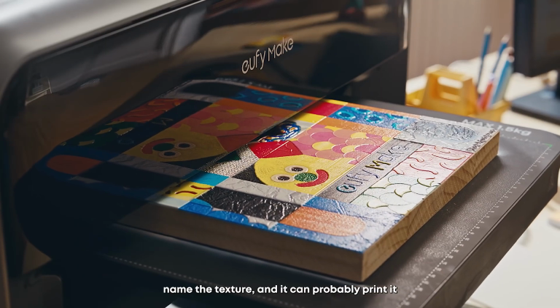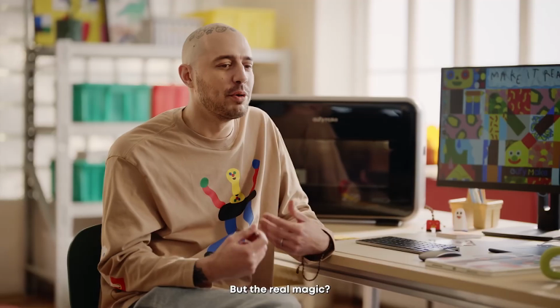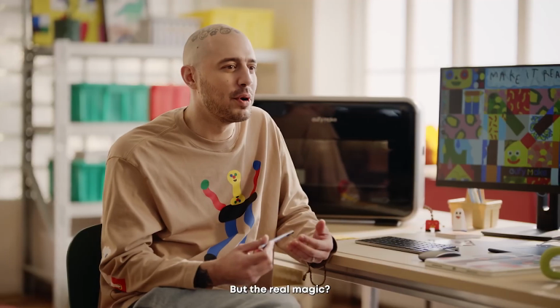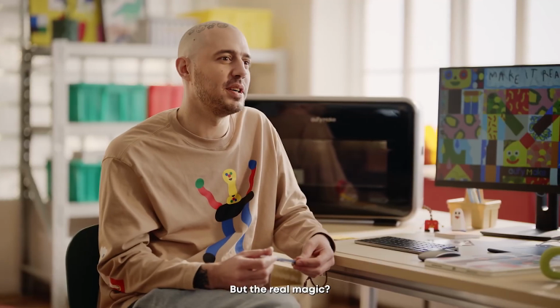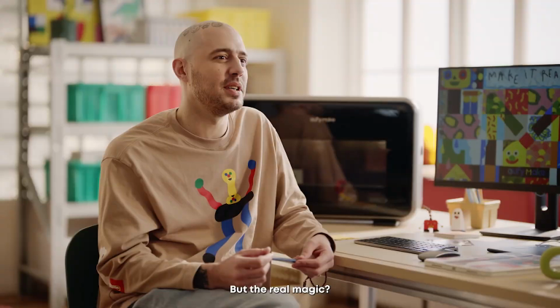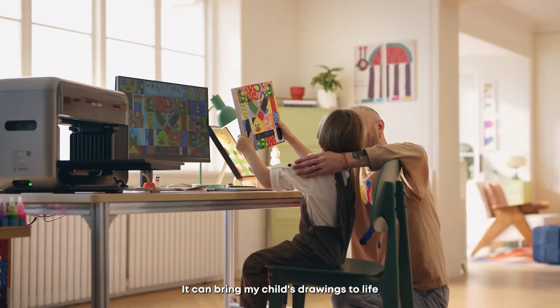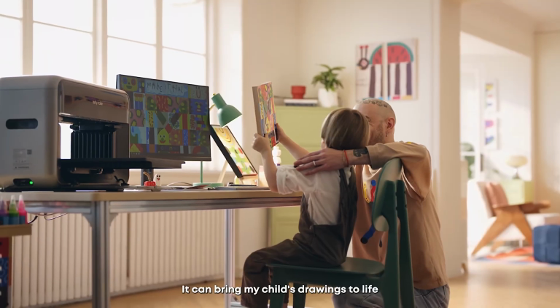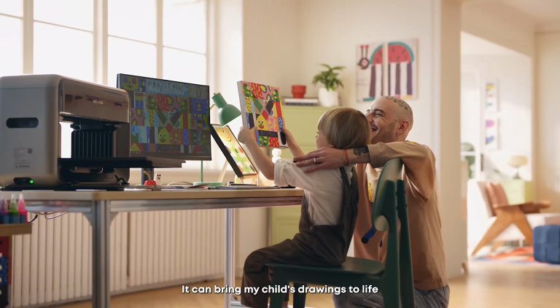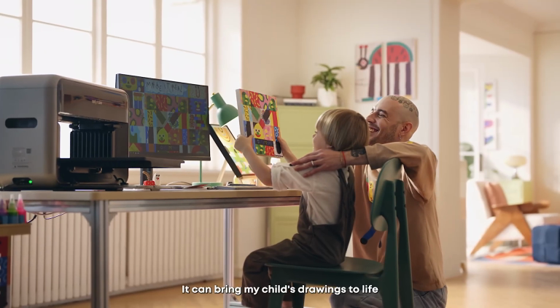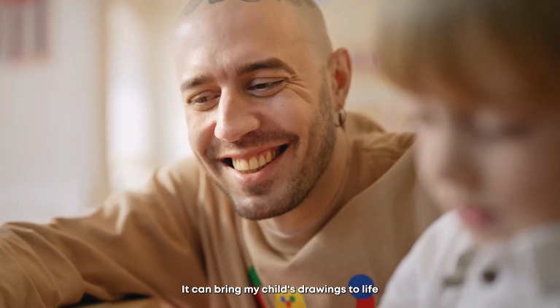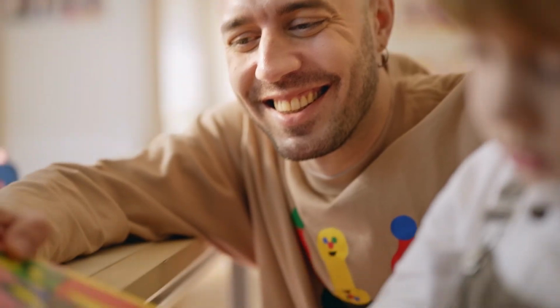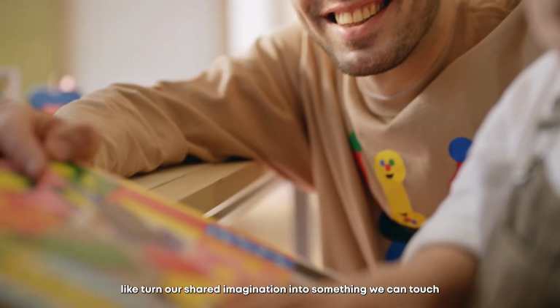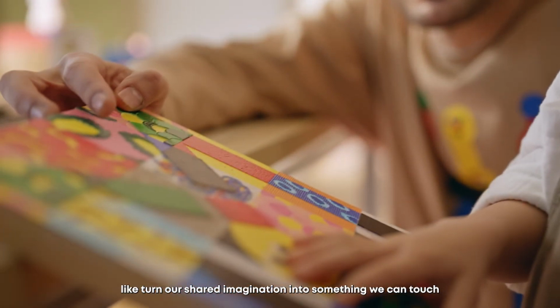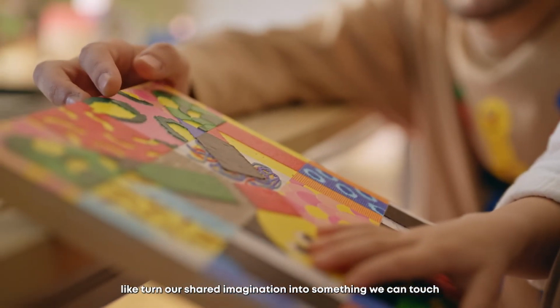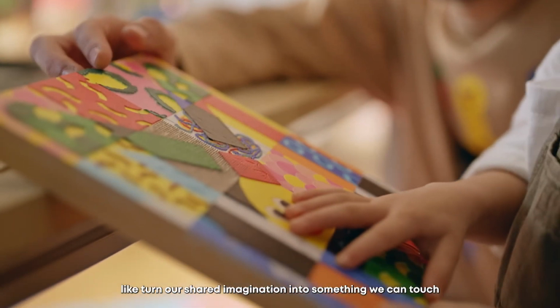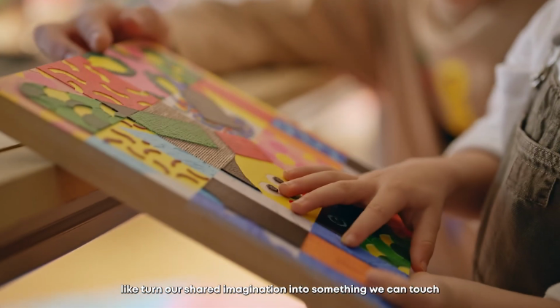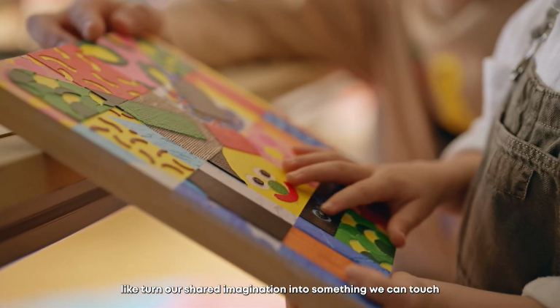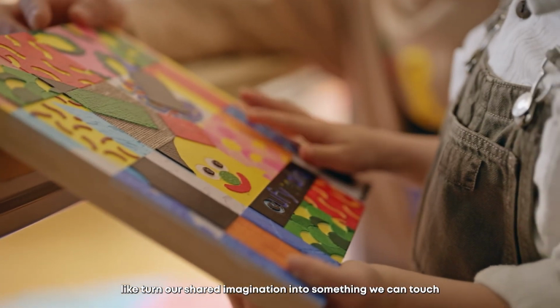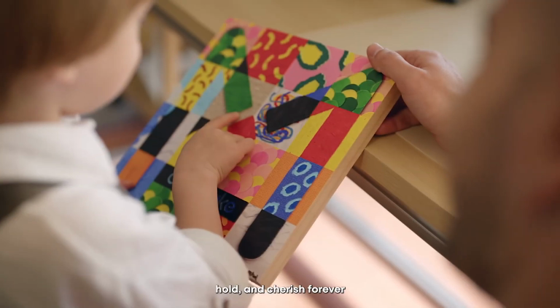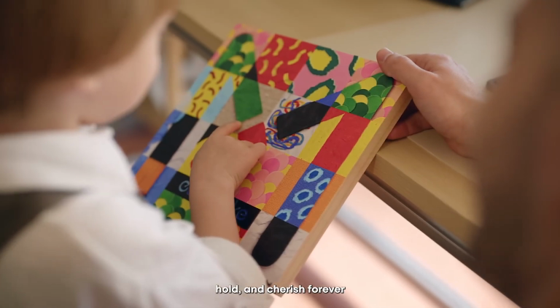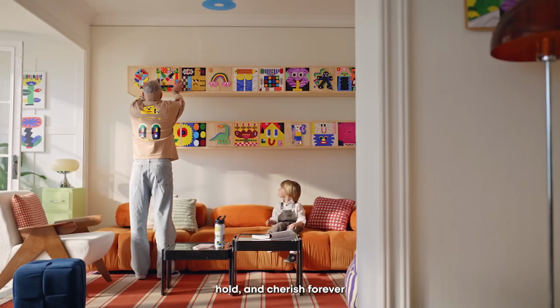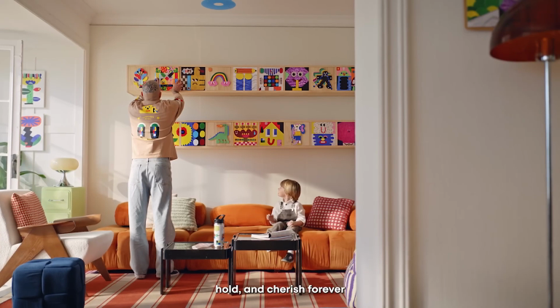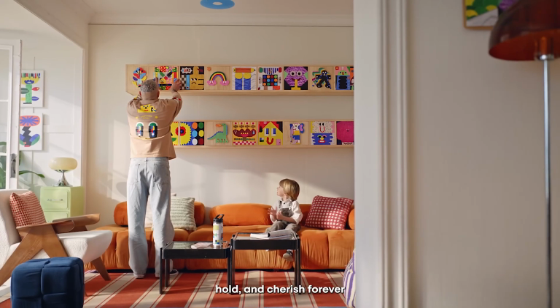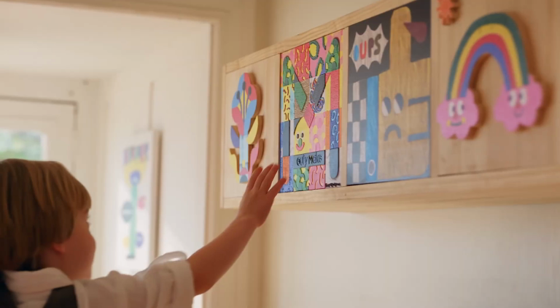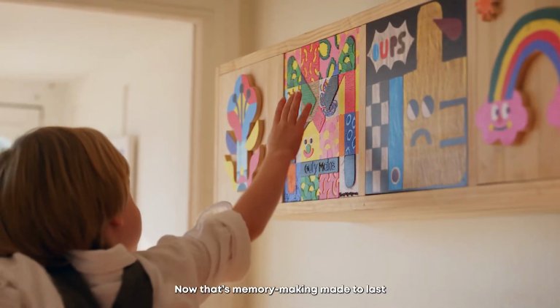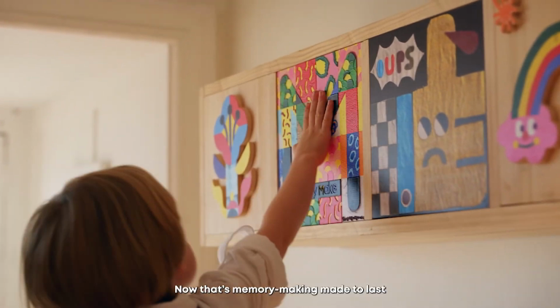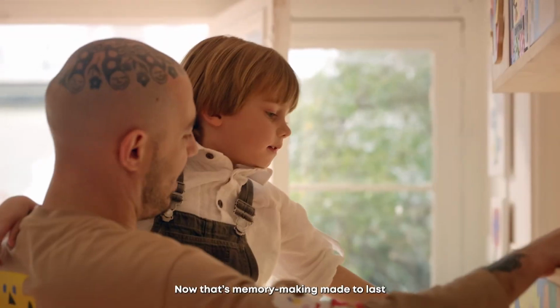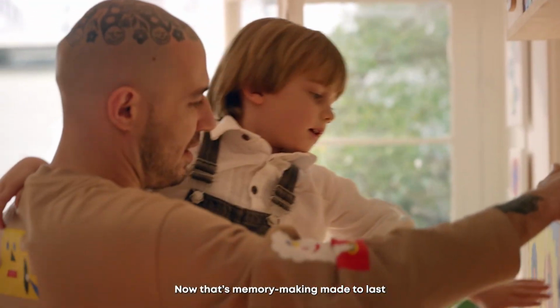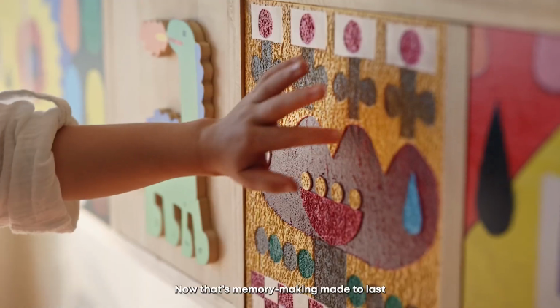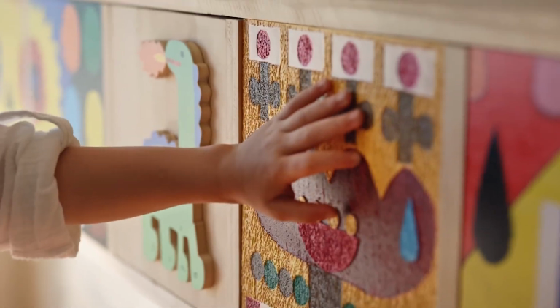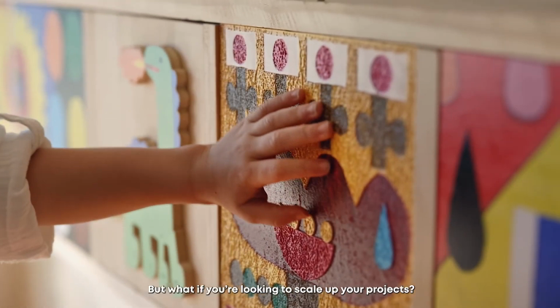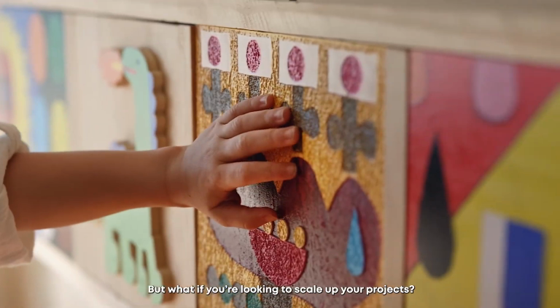For me, what's truly magical is that it can bring my child's drawings to life — turning shared imagination into something we can touch, hold, and cherish. Now that's memory making made to last.